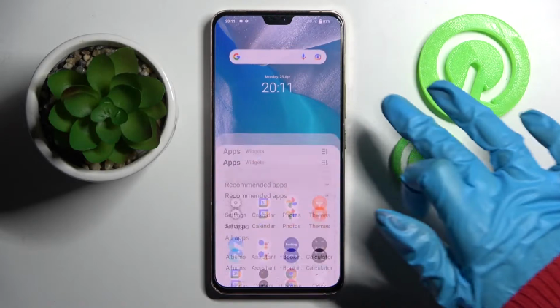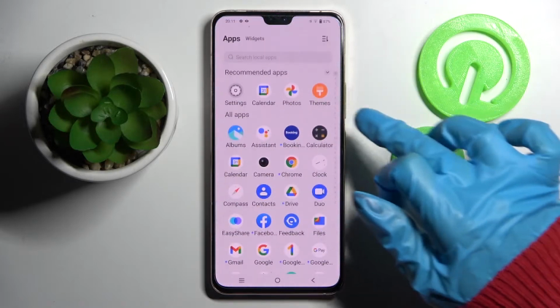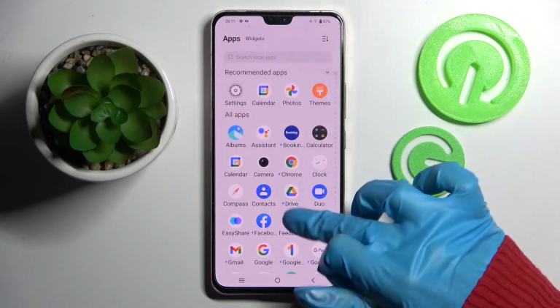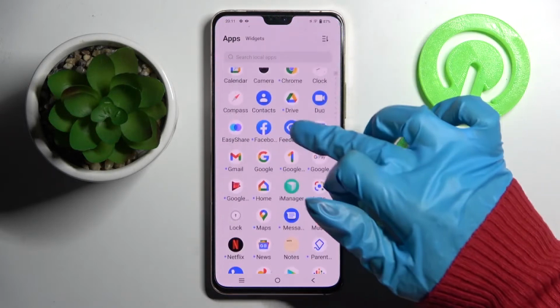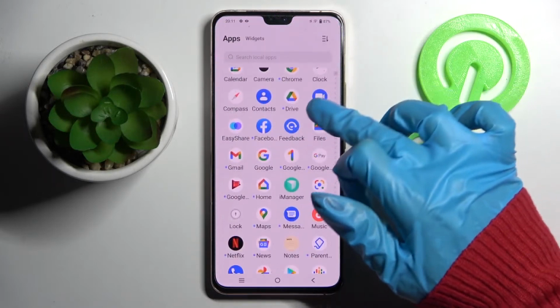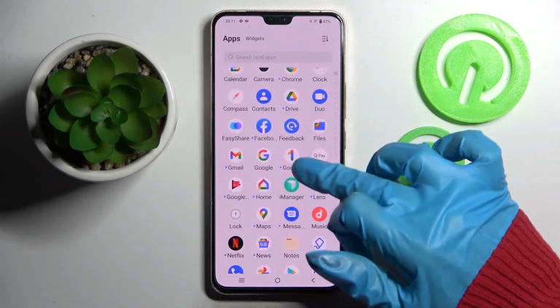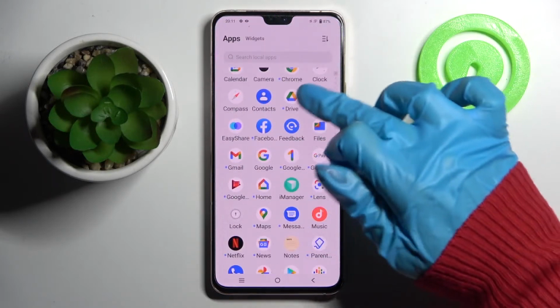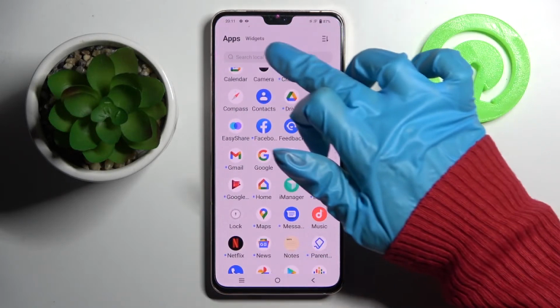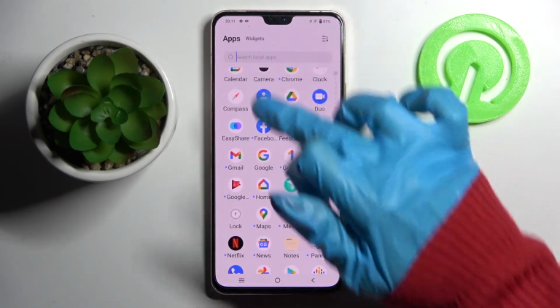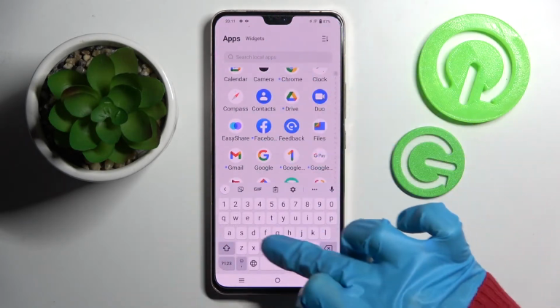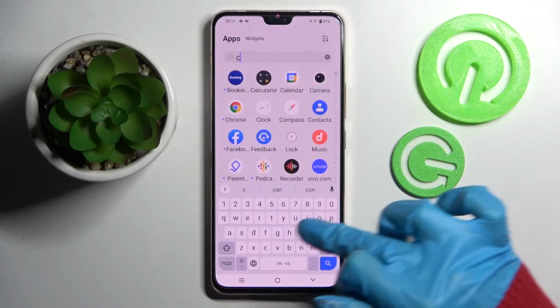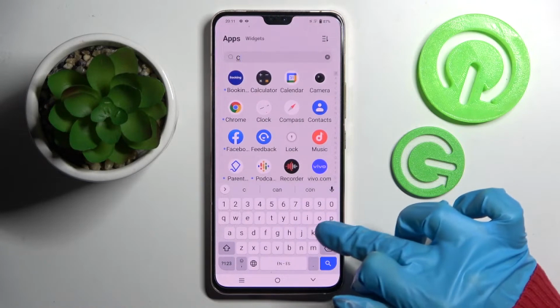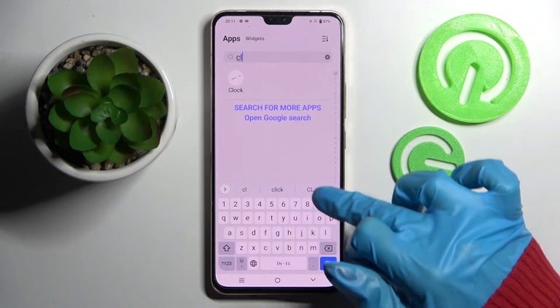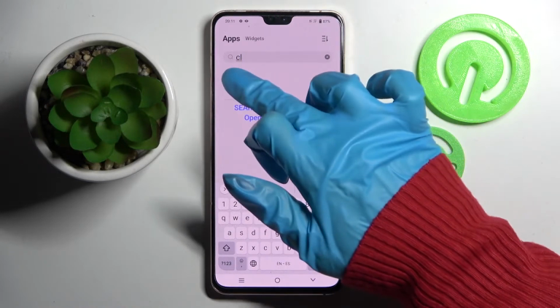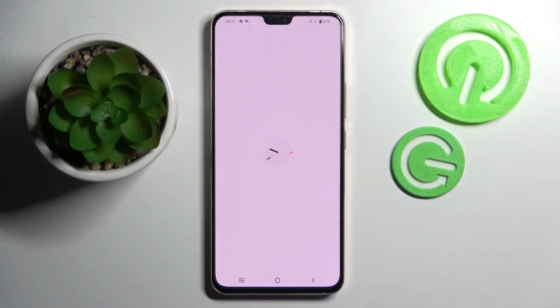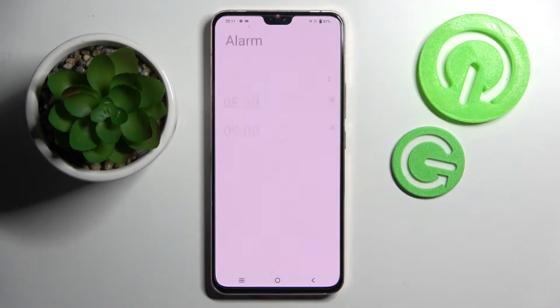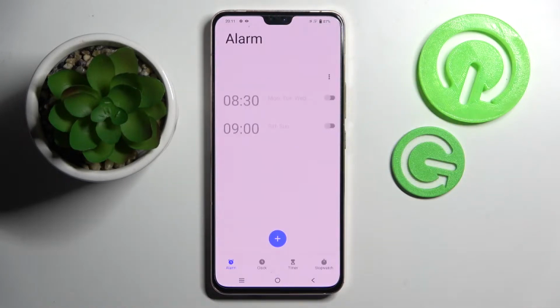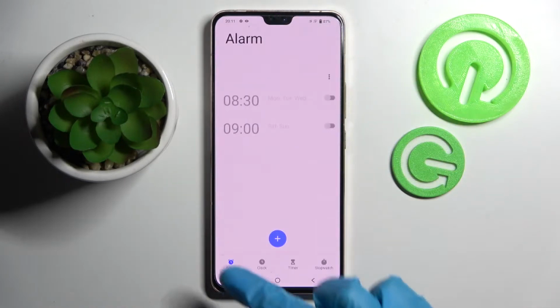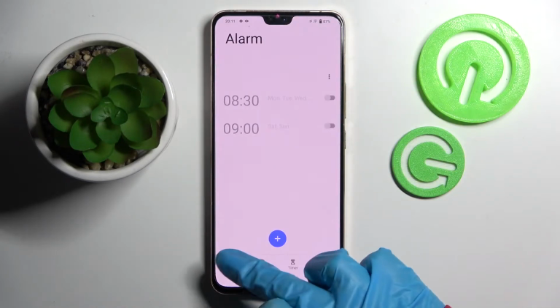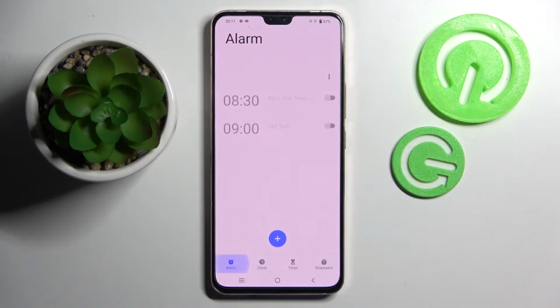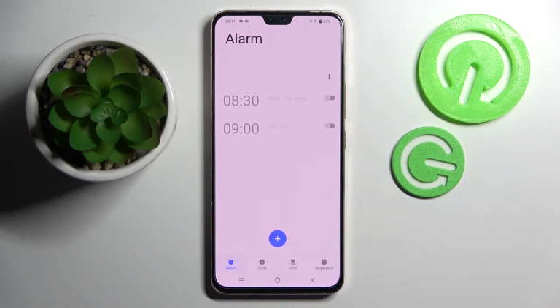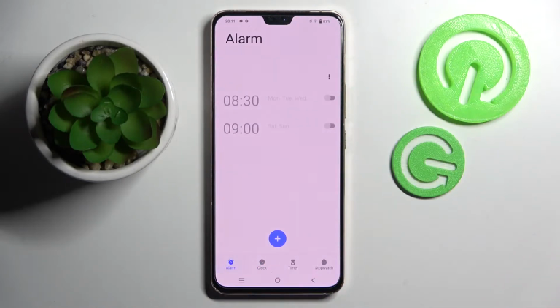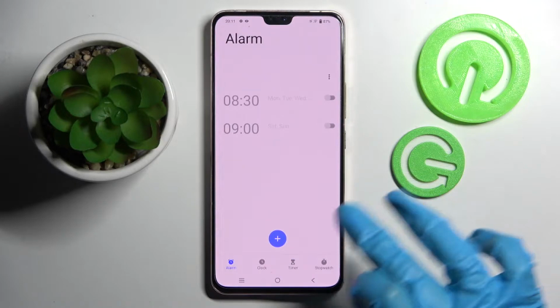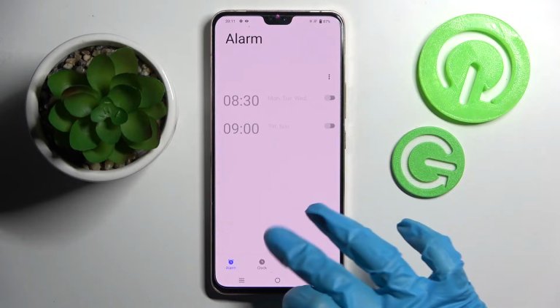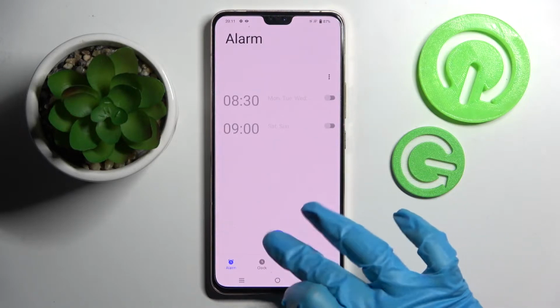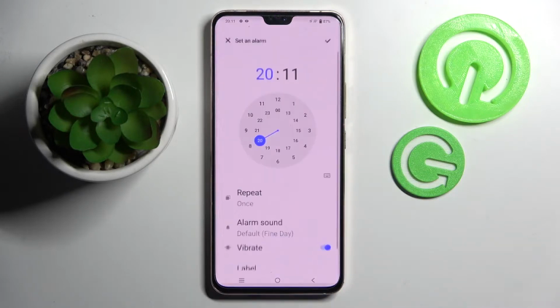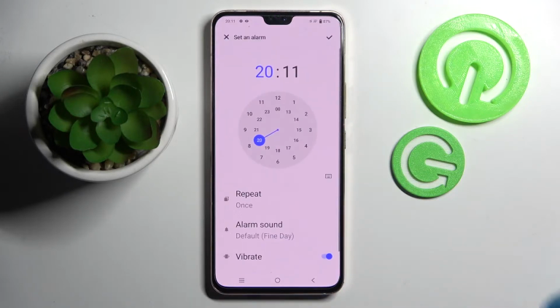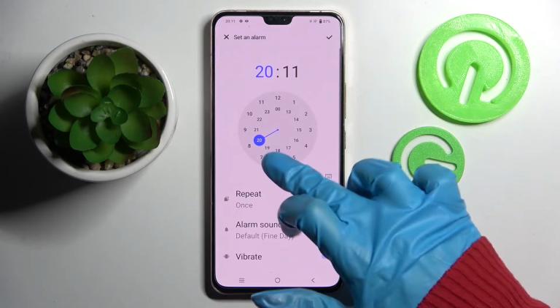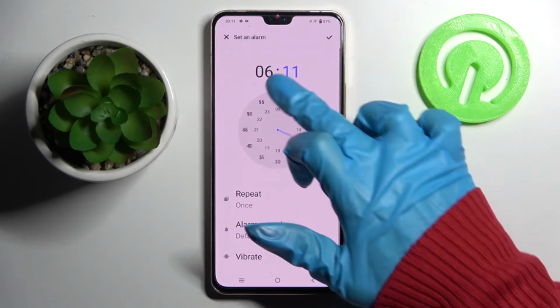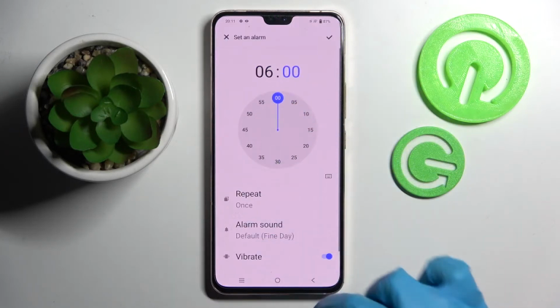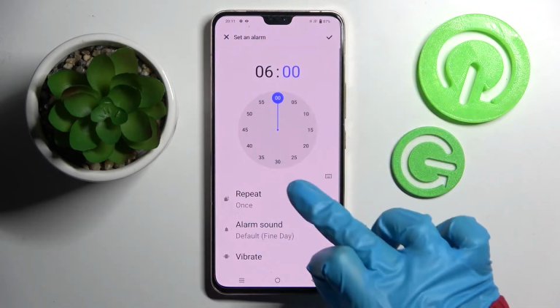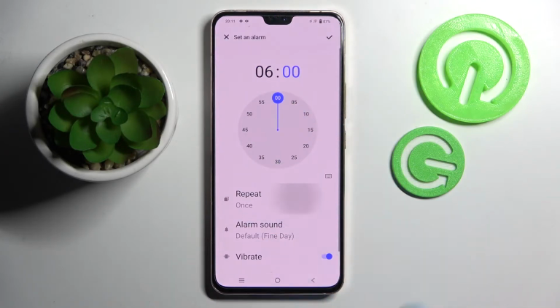First of all you need to find the clock and click on it. Then choose alarm at the bottom left corner if it's not already on and tap on the plus icon. Following that, set up an hour and choose repeat.